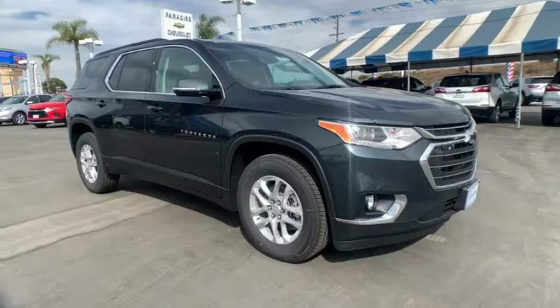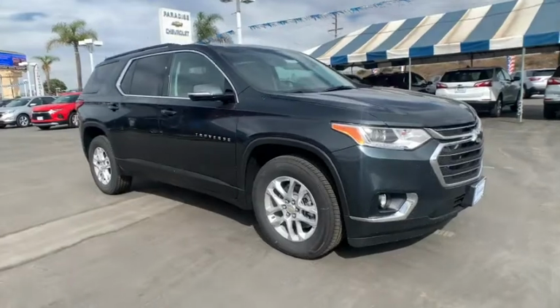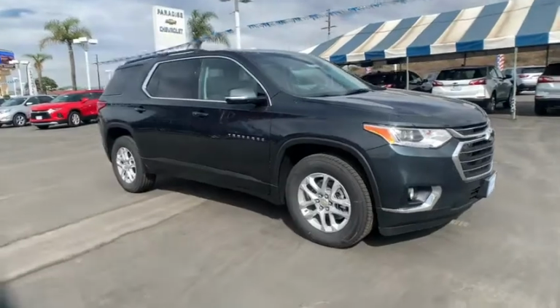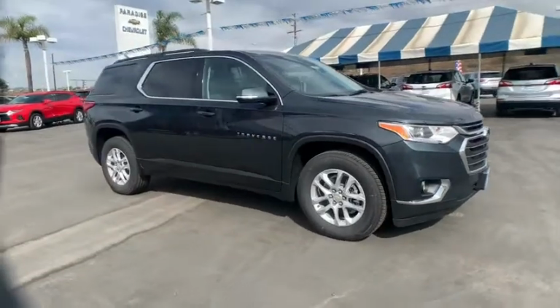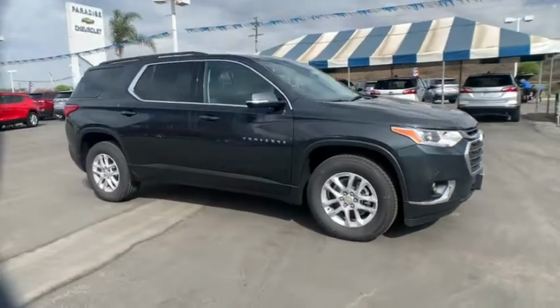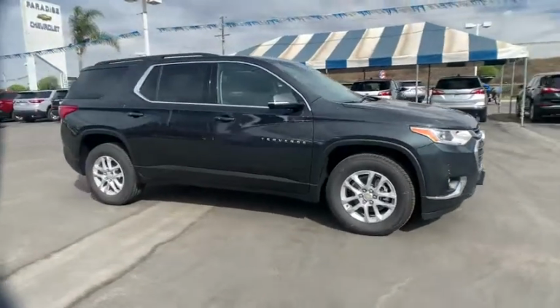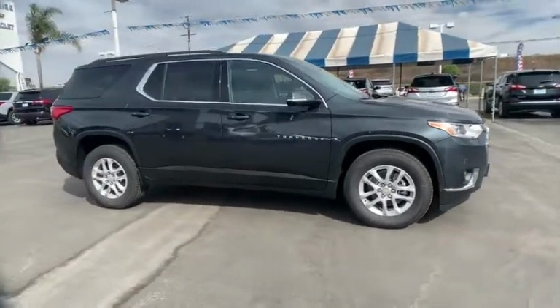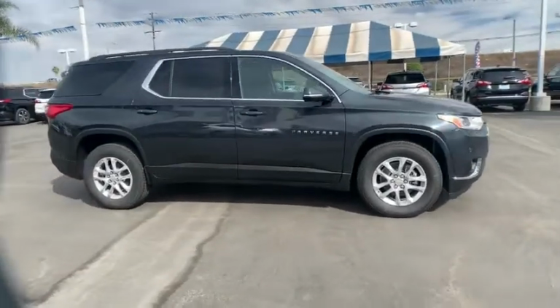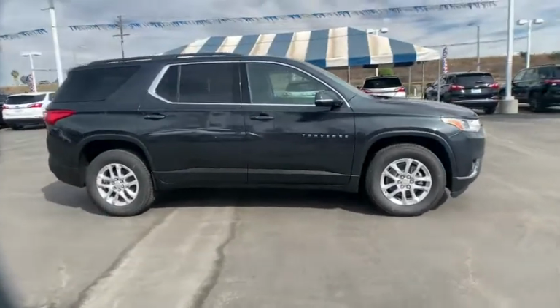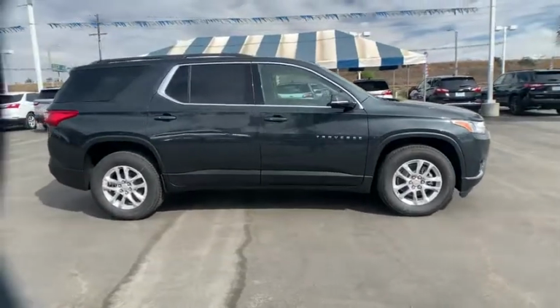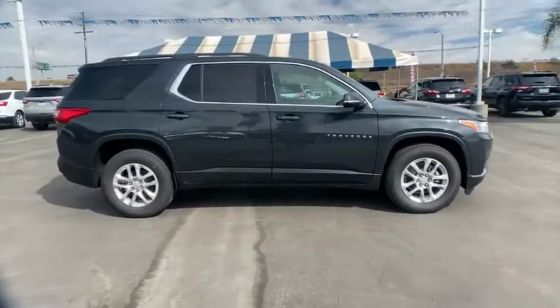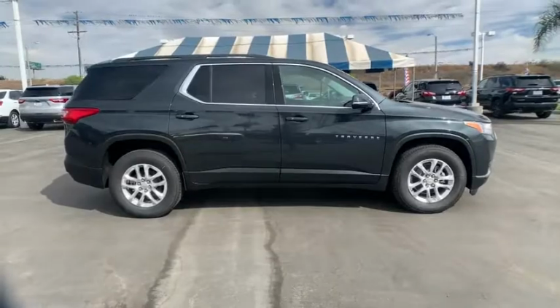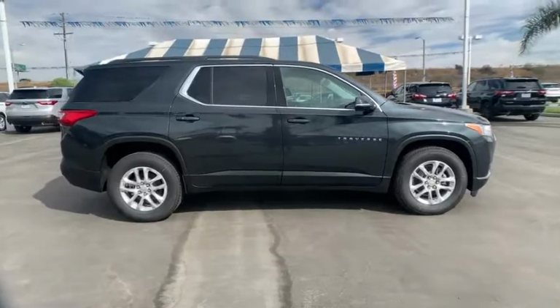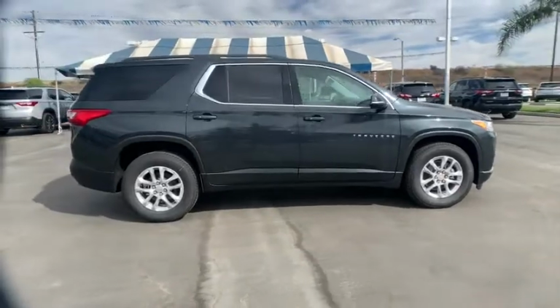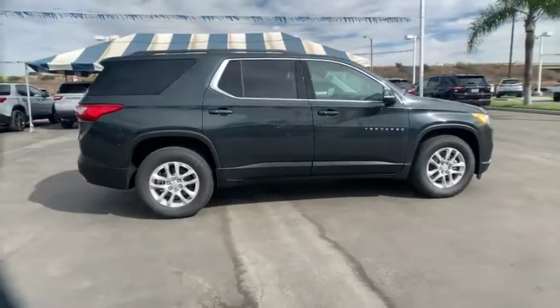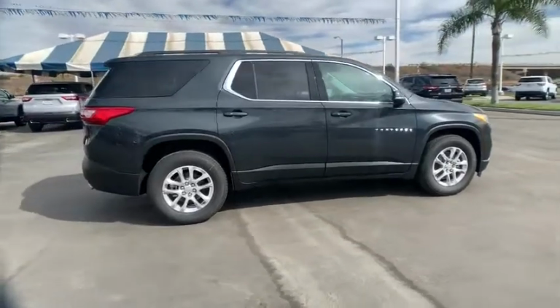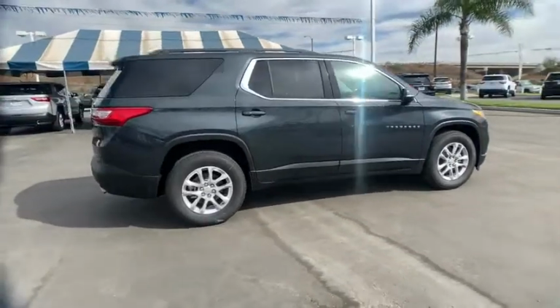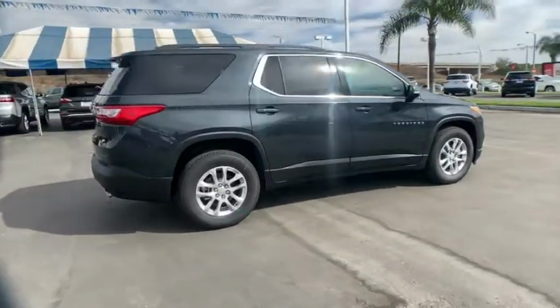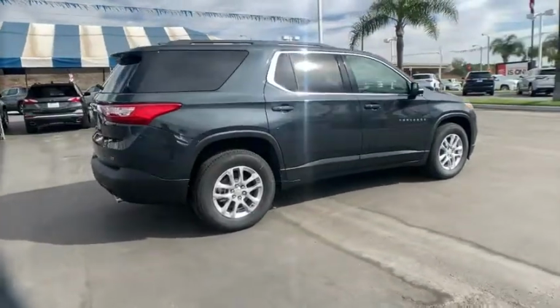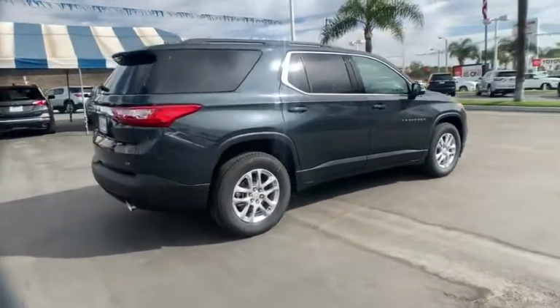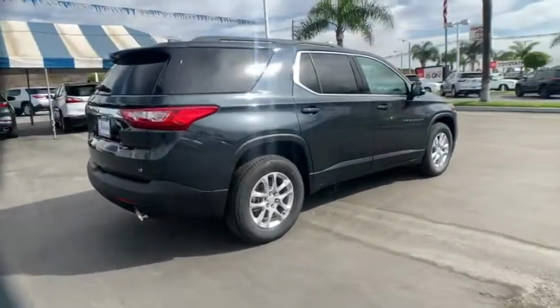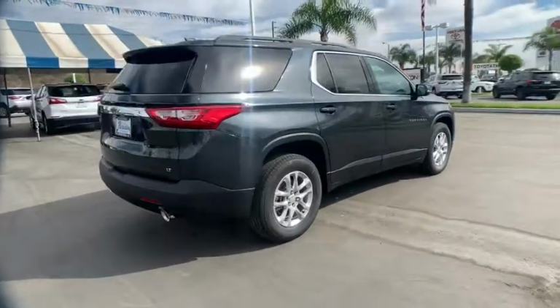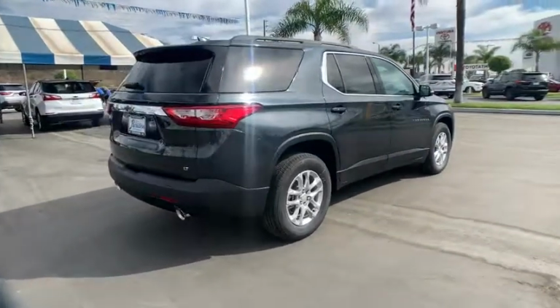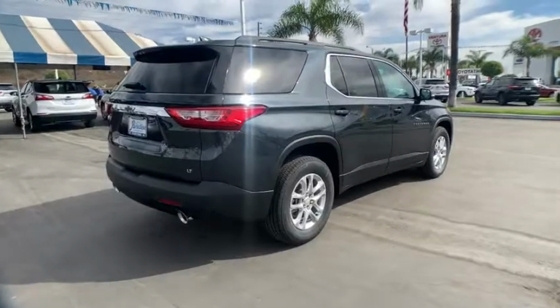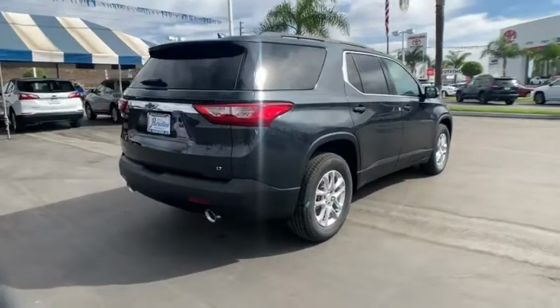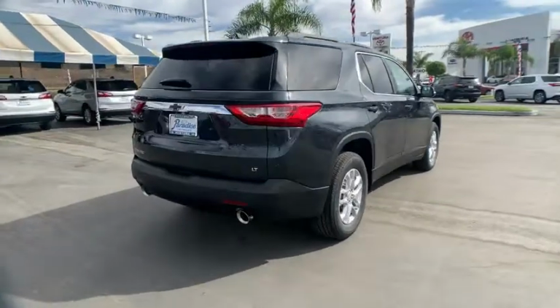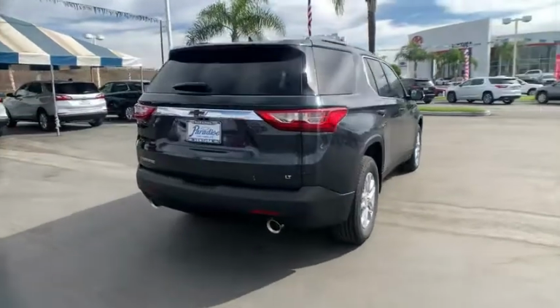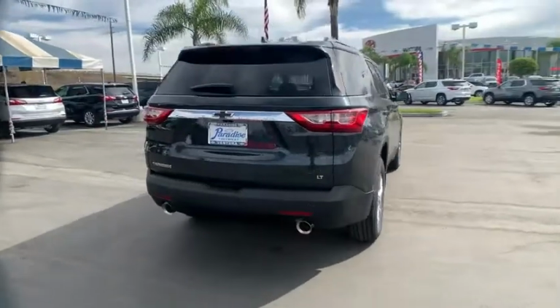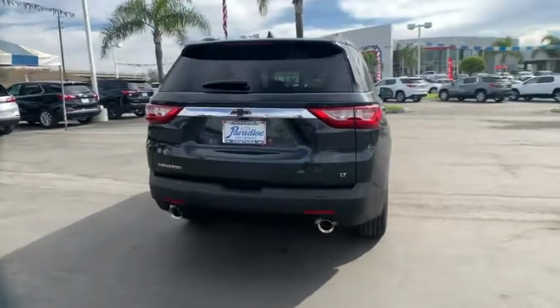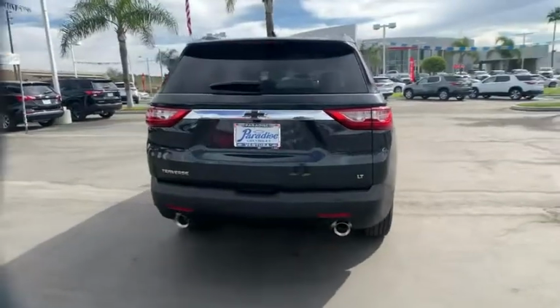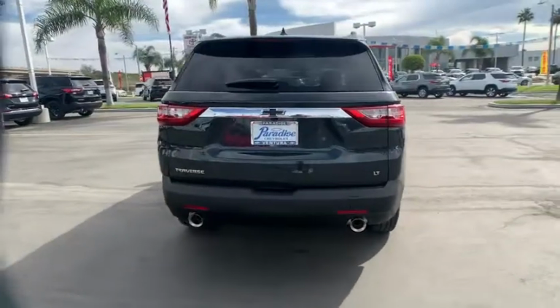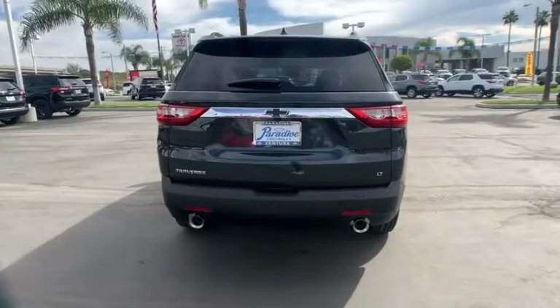You're going to love the 2020 Chevrolet Traverse — the sleek and stylish midsize SUV that's loaded with creature comforts, smart cargo solutions, advanced safety features, and the capability to handle any adventure.